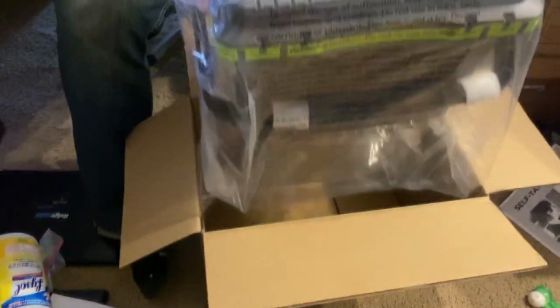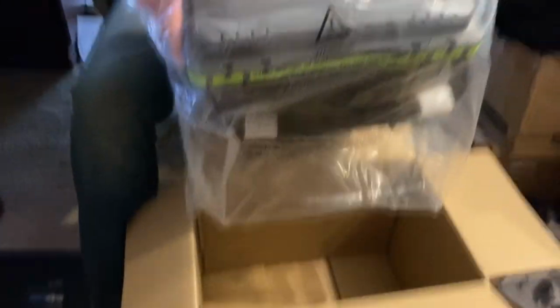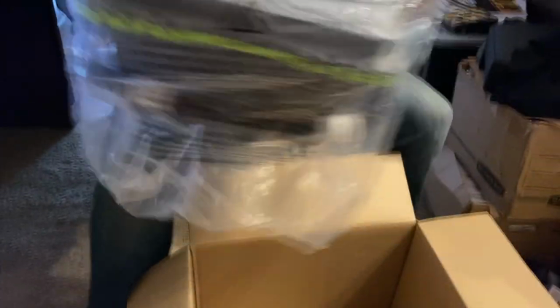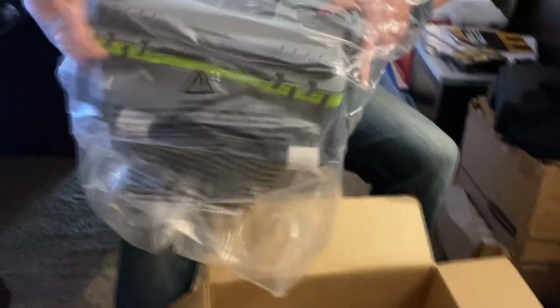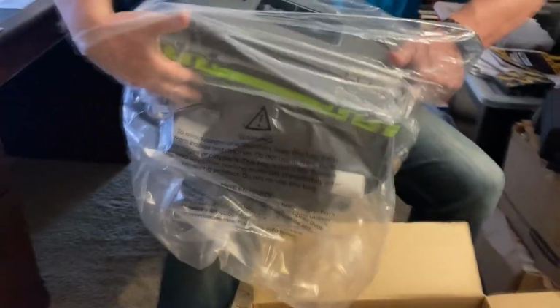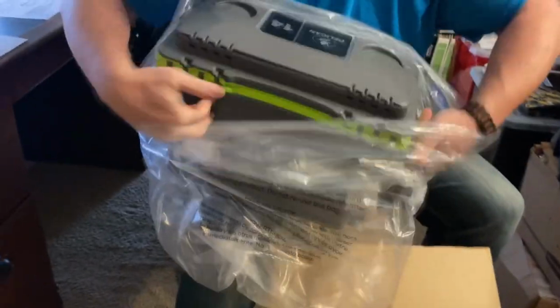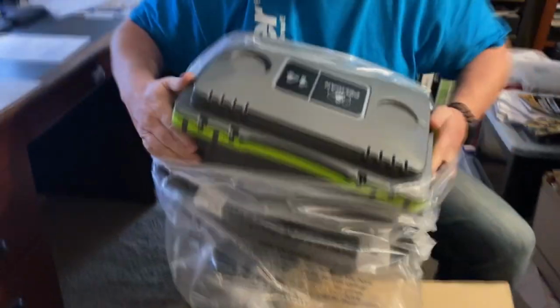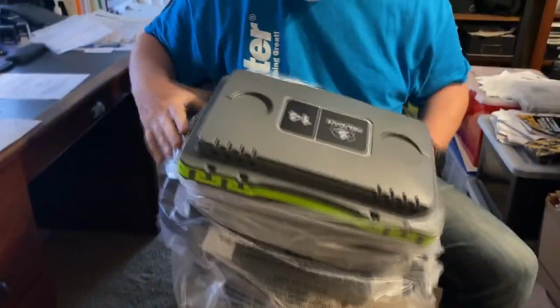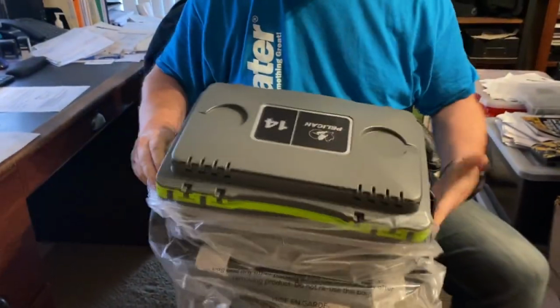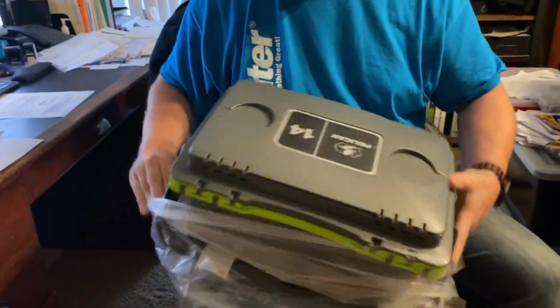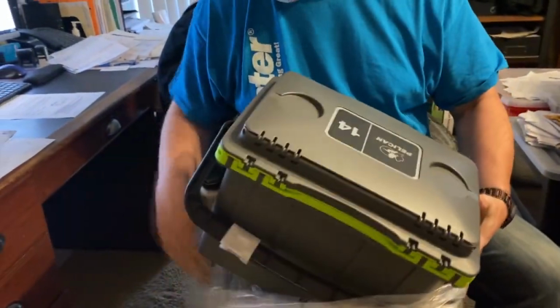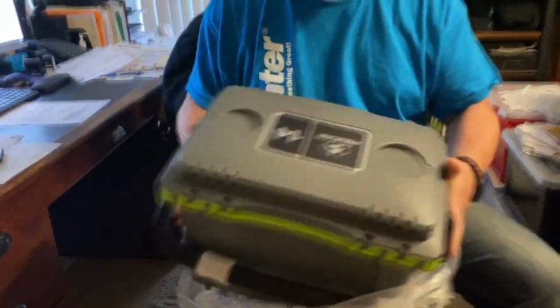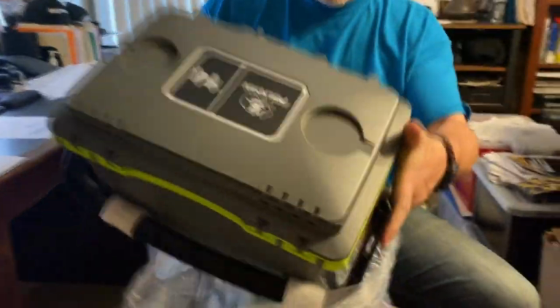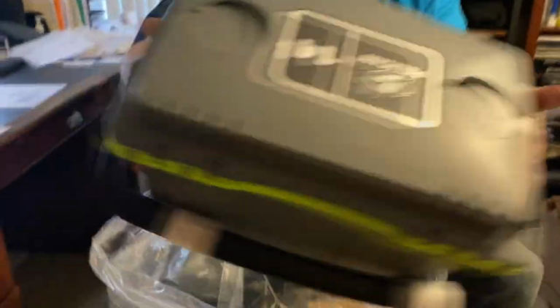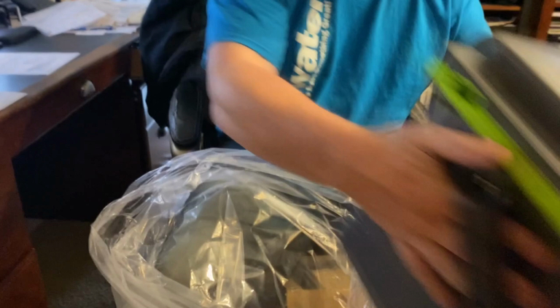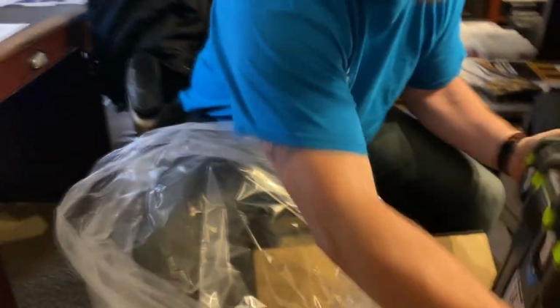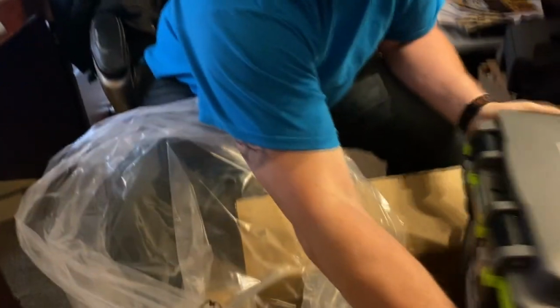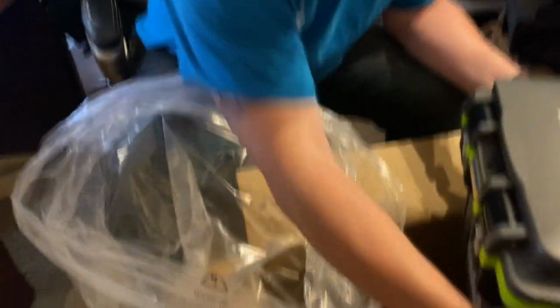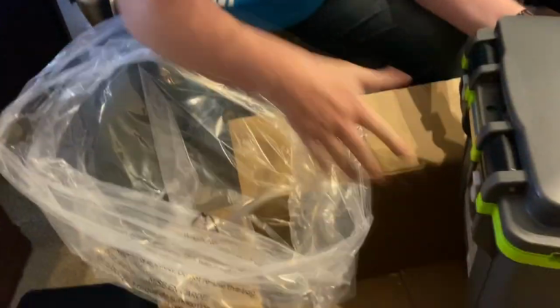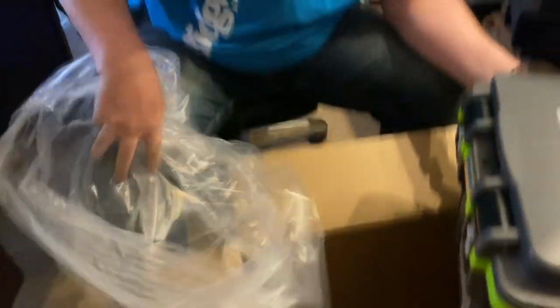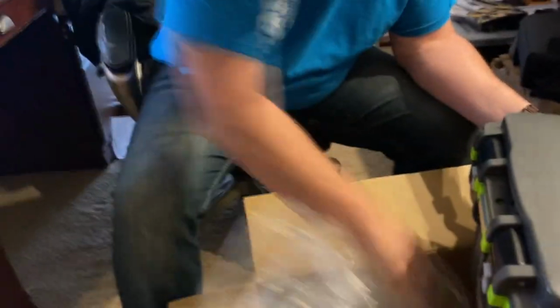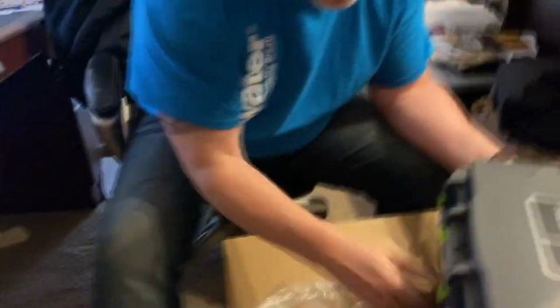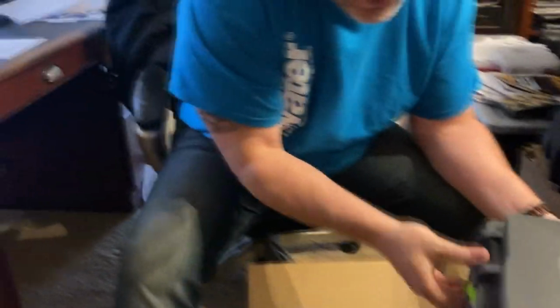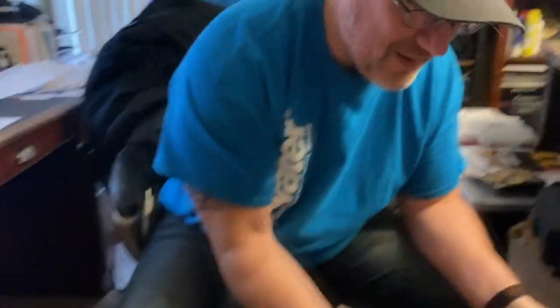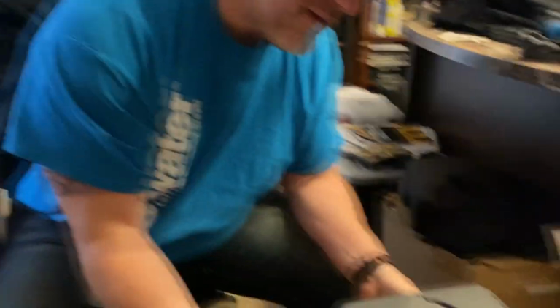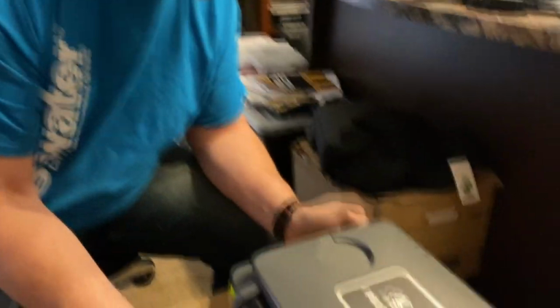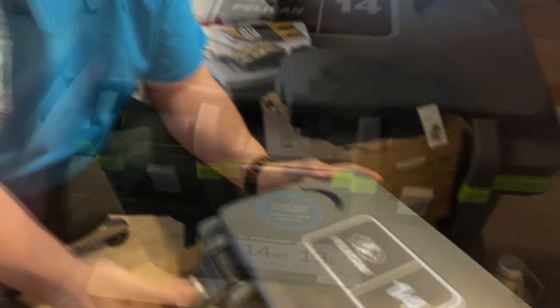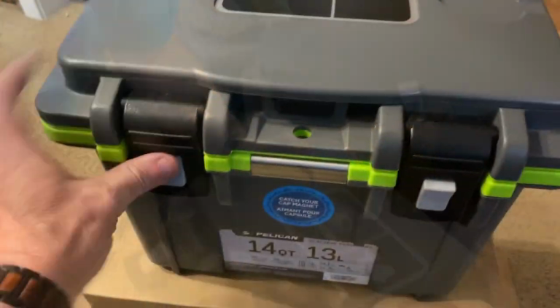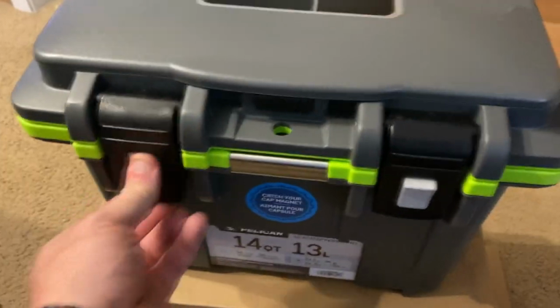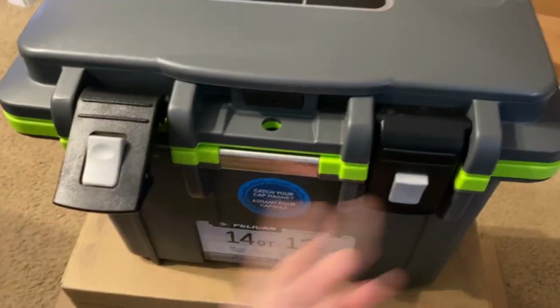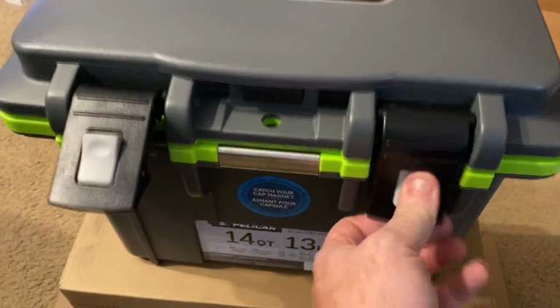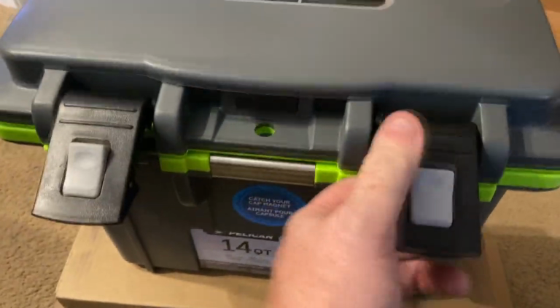It's a baby one! It matches! Oh, this is so cool! This is awesome! I love it!